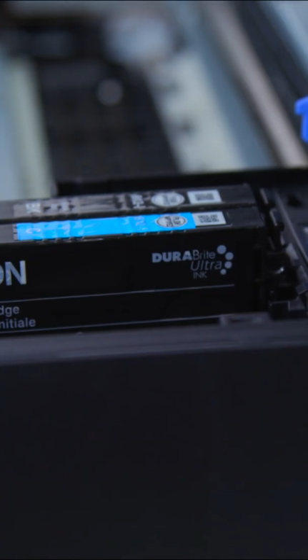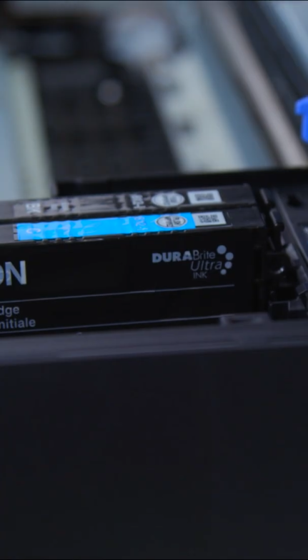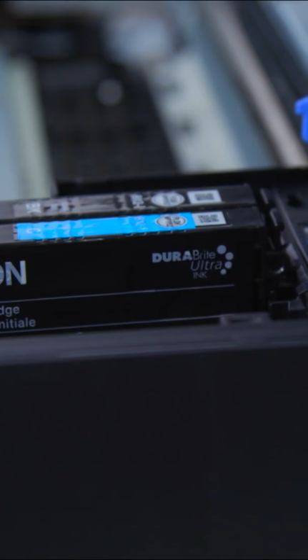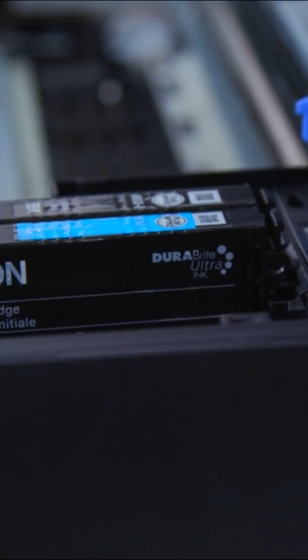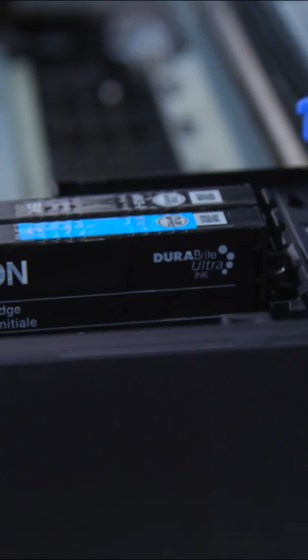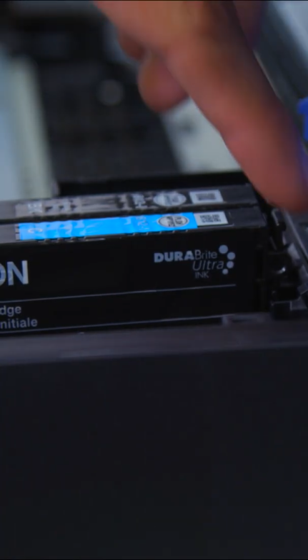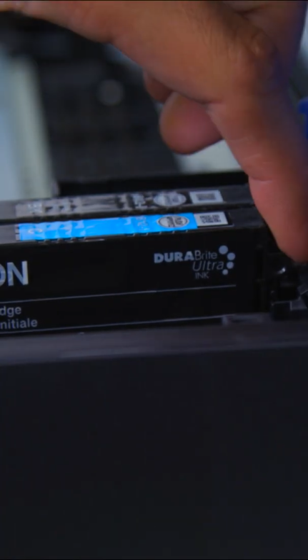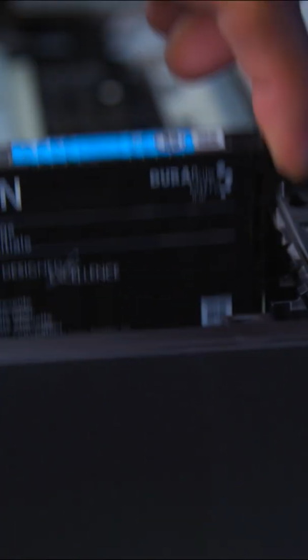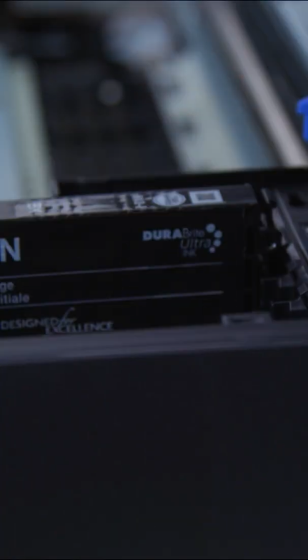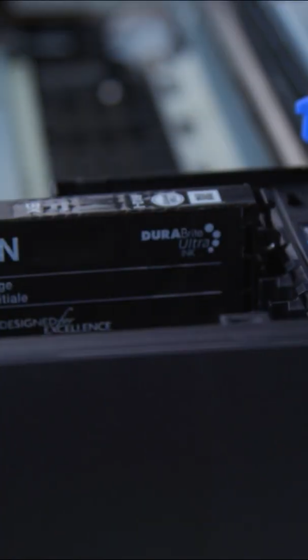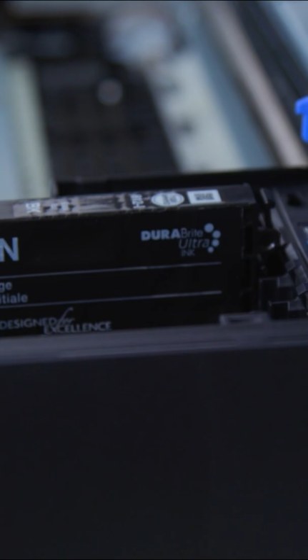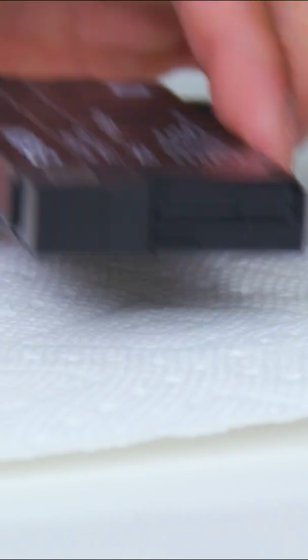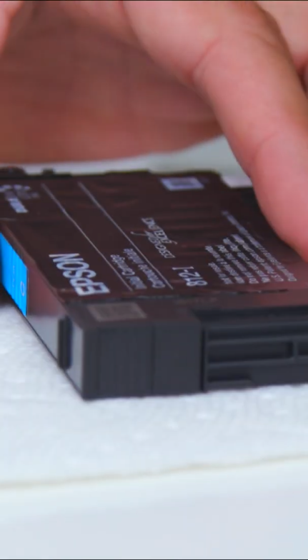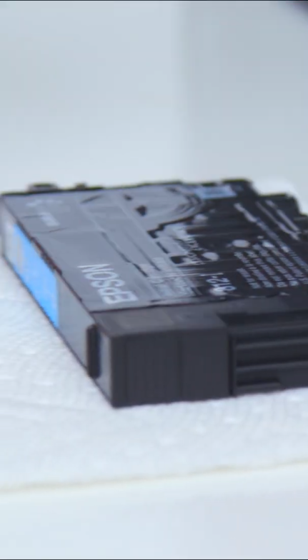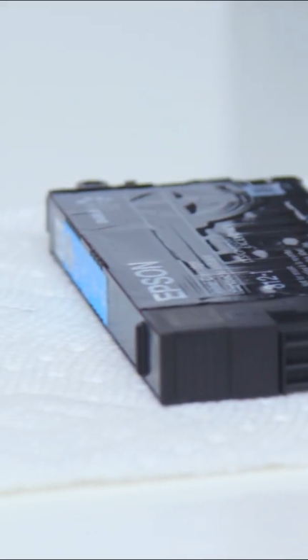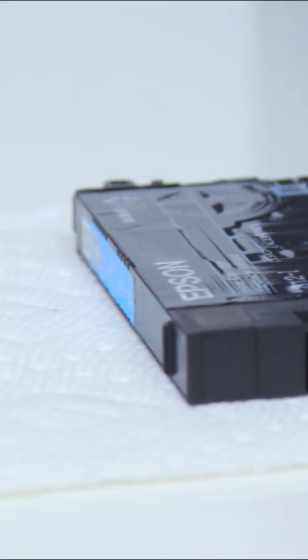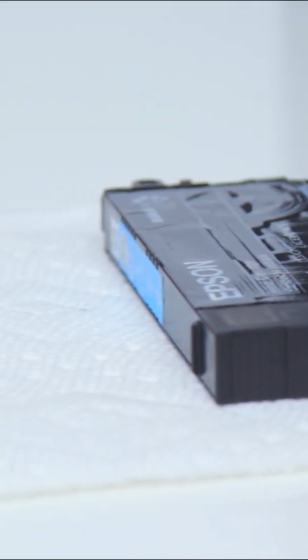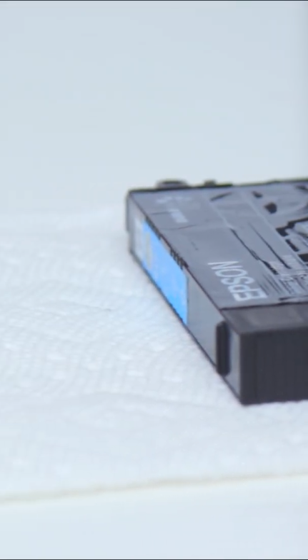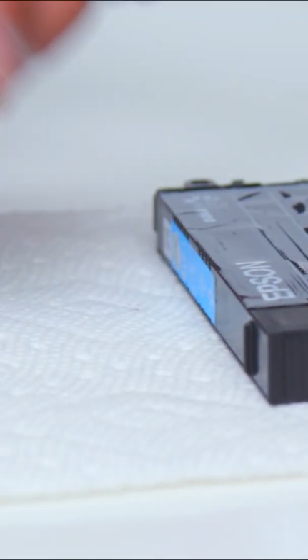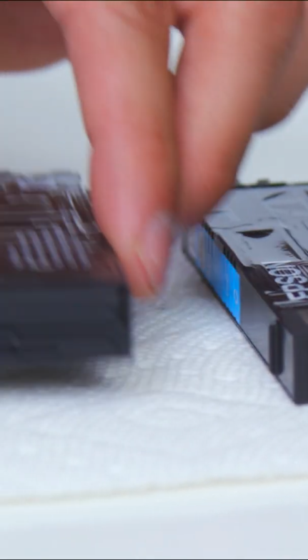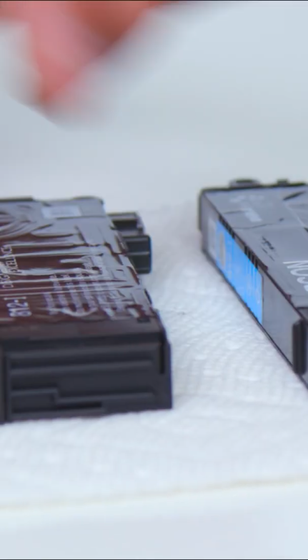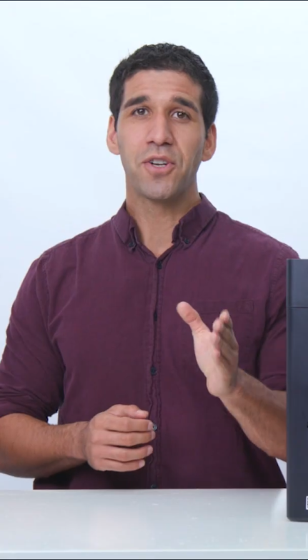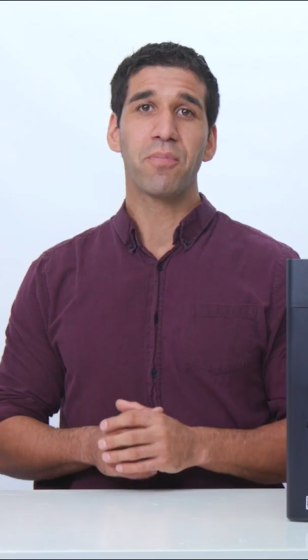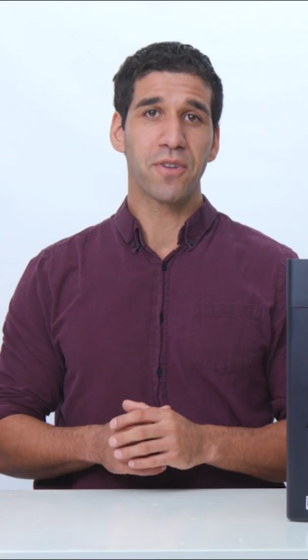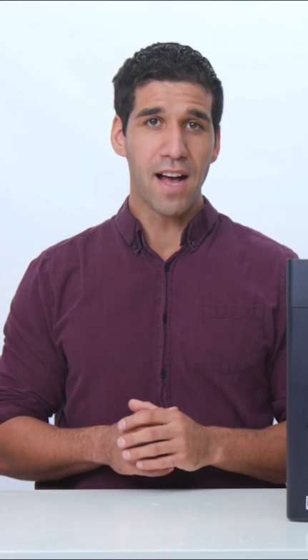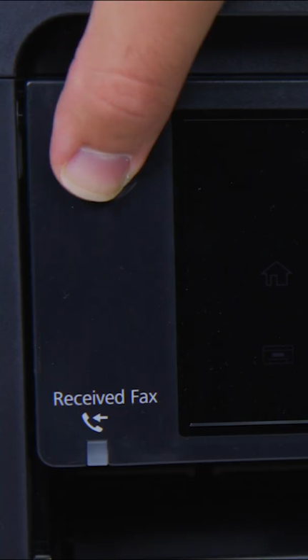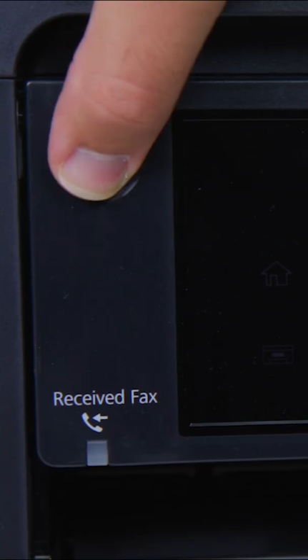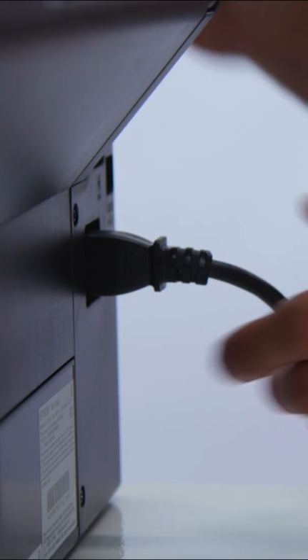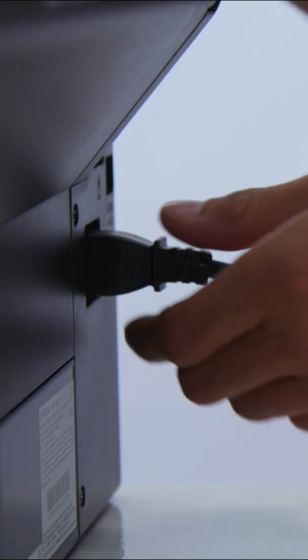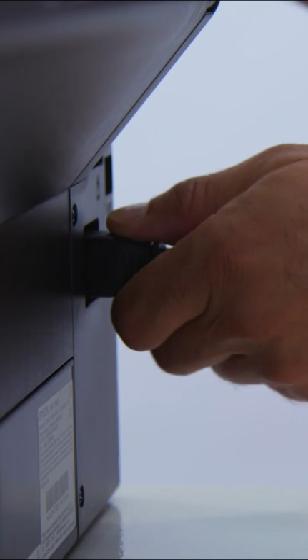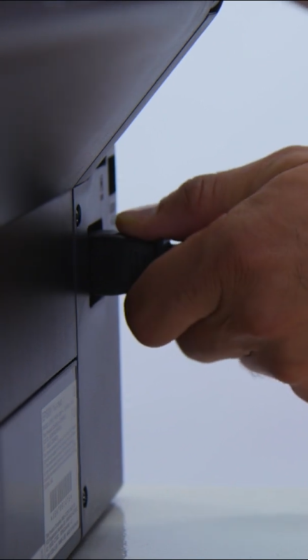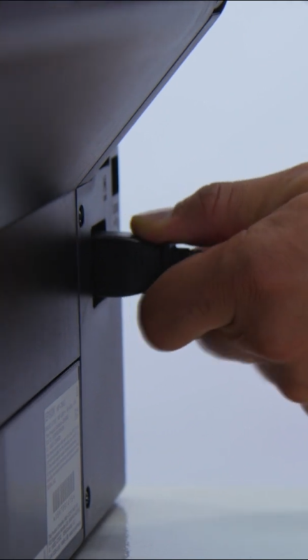Take out the new cartridges from the printer and place them on a flat surface with a paper towel underneath. Turn the printer off and unplug it from its power source.